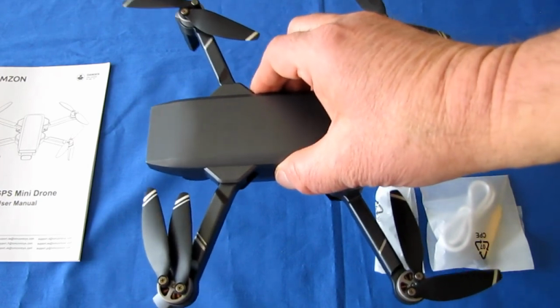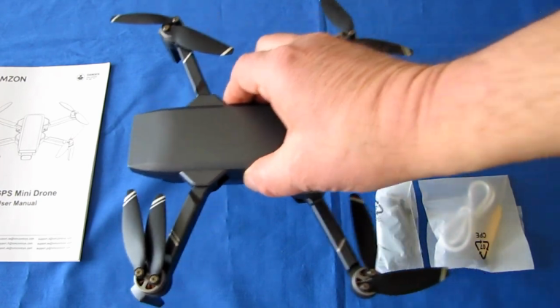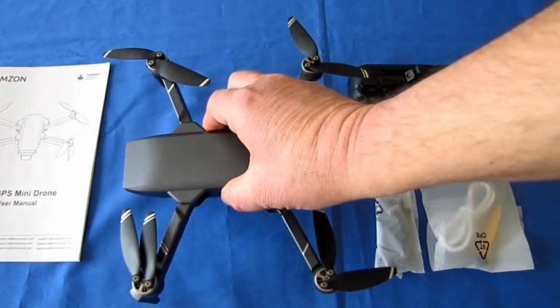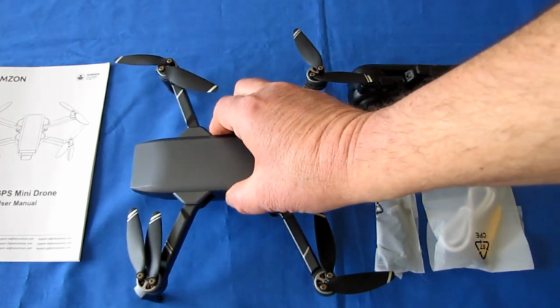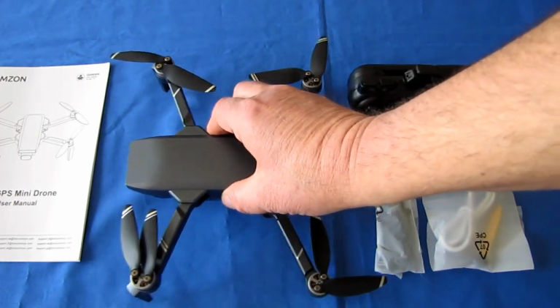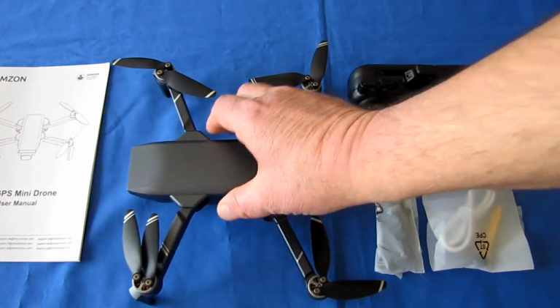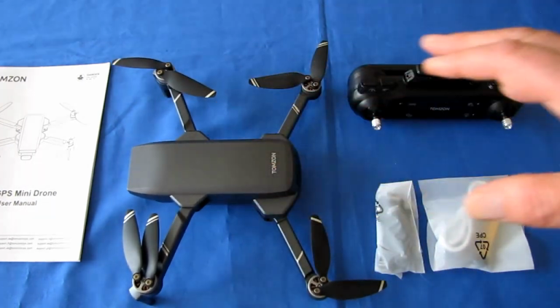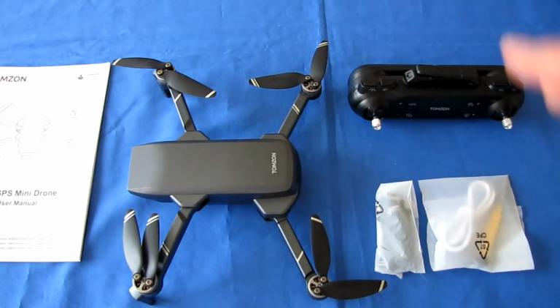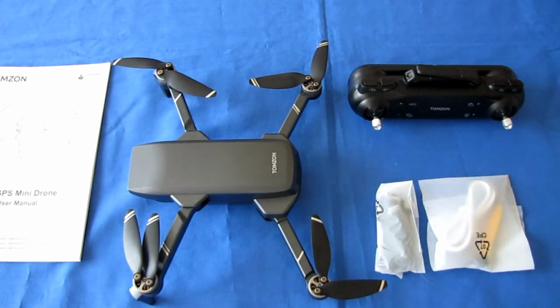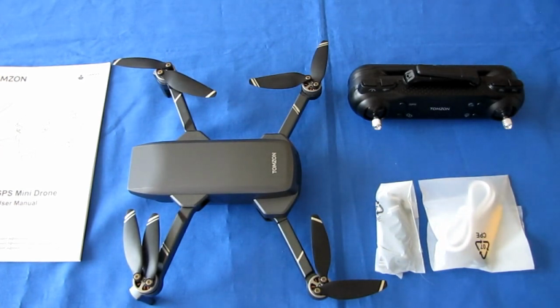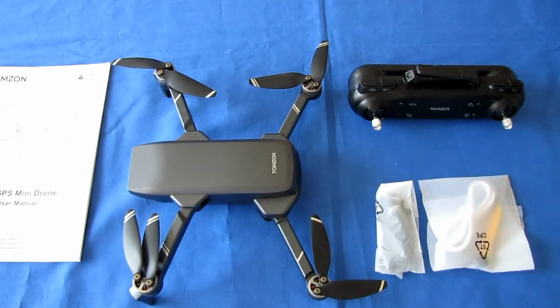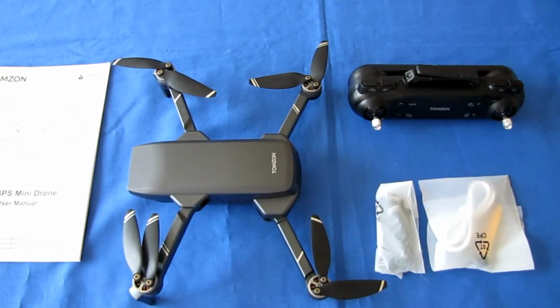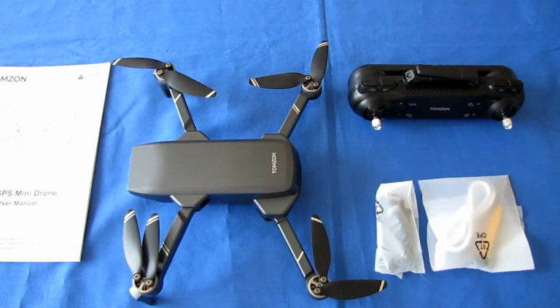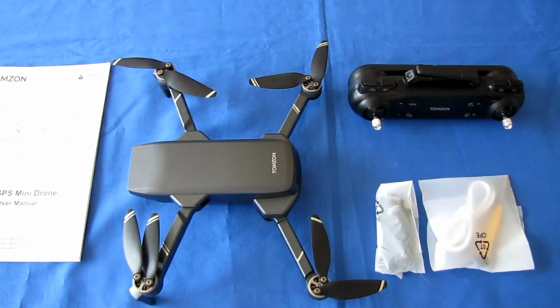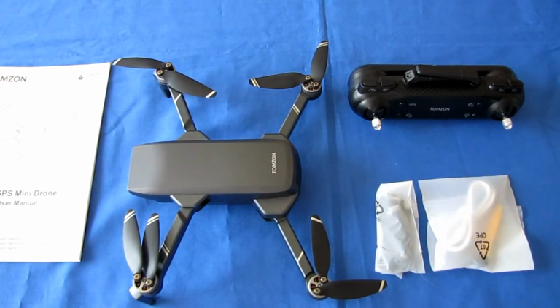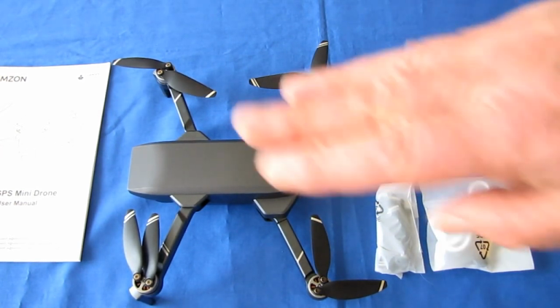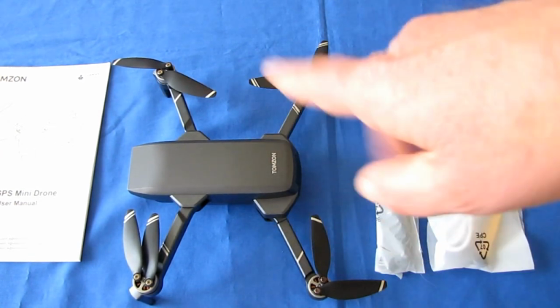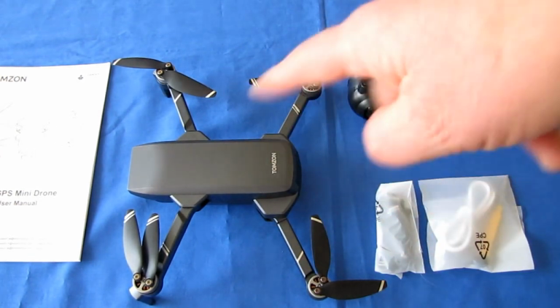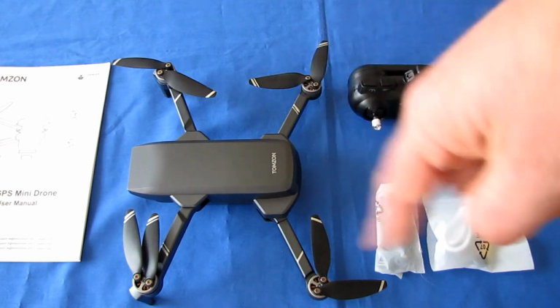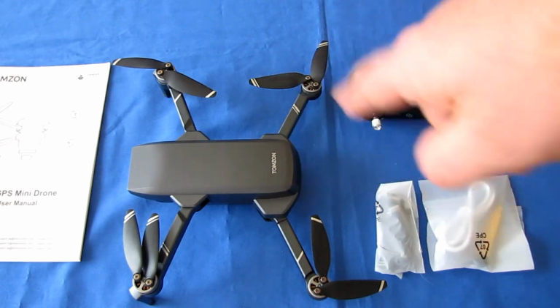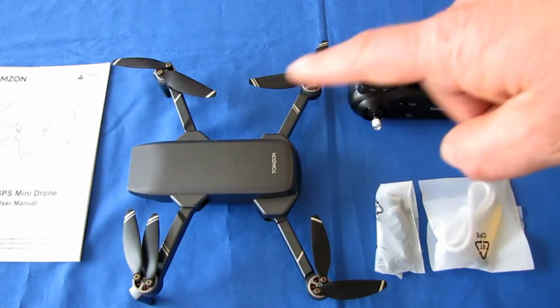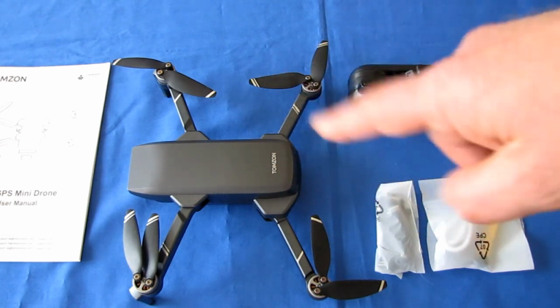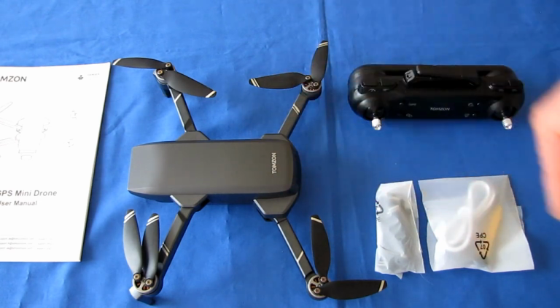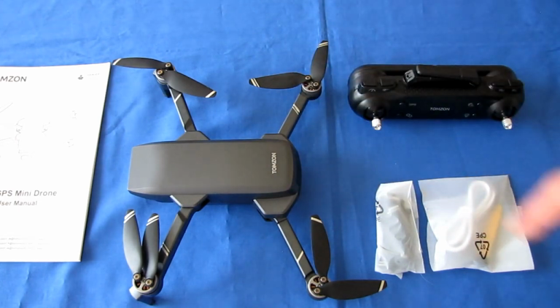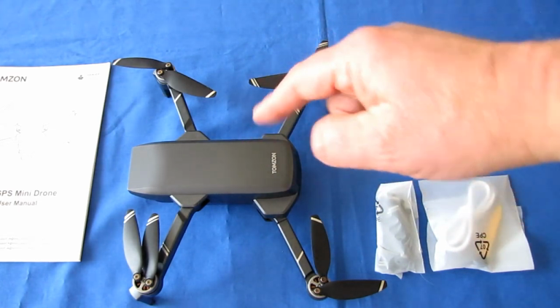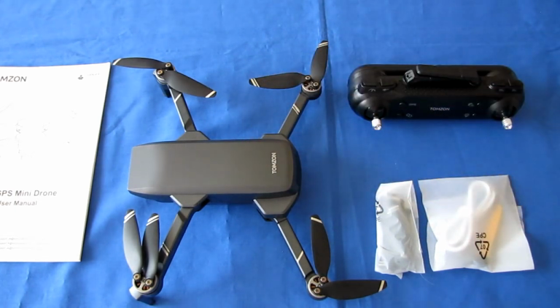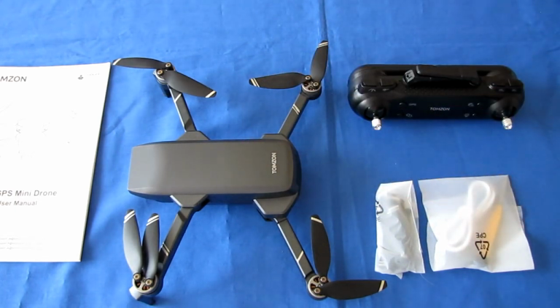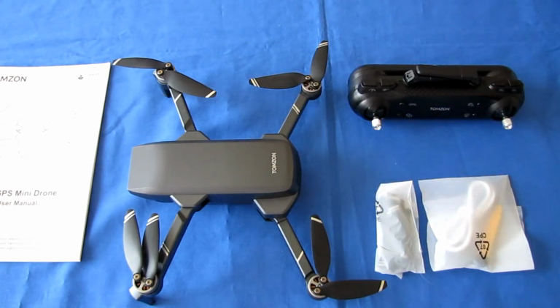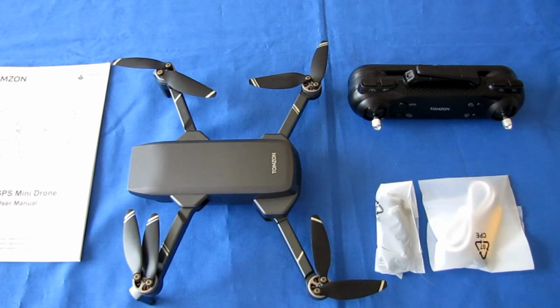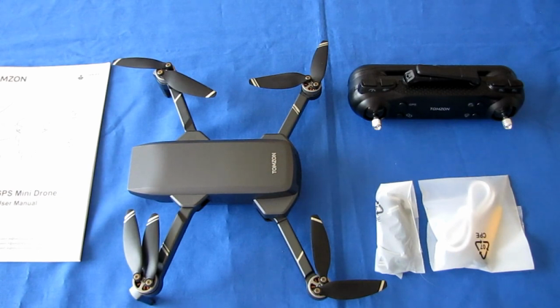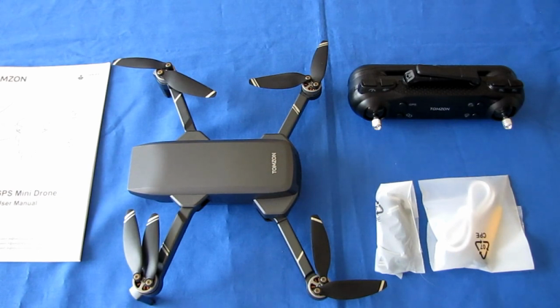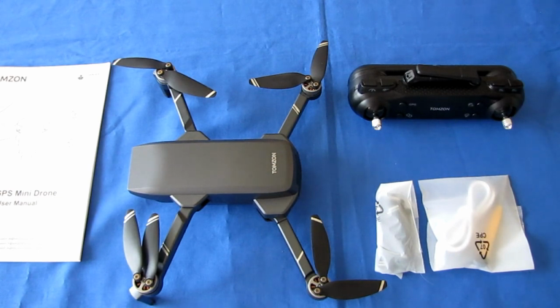It has an optical flow sensor in the belly so you can fly indoors or outdoors, automatically maintaining the drone's position without GPS. However, you lose the return-to-home capability in optical flow mode. You would use optical flow without GPS if you encounter toilet bowl effect outdoors — turn off the GPS and the optical flow system should take over so you can bring it back manually.